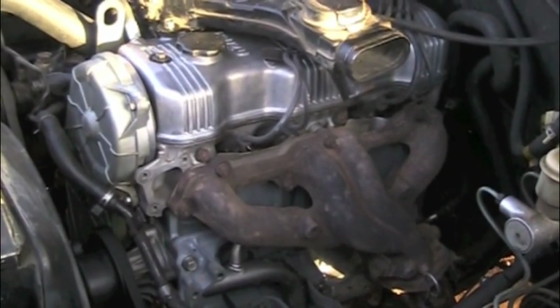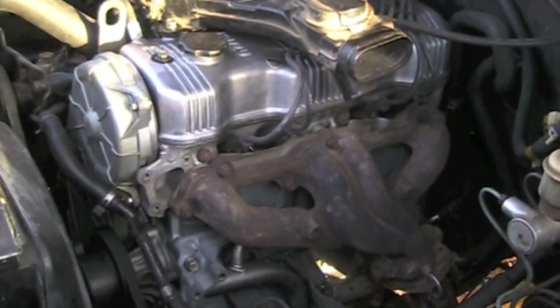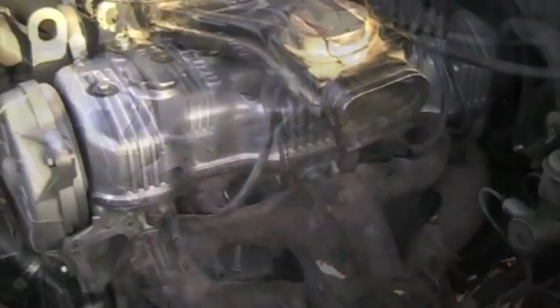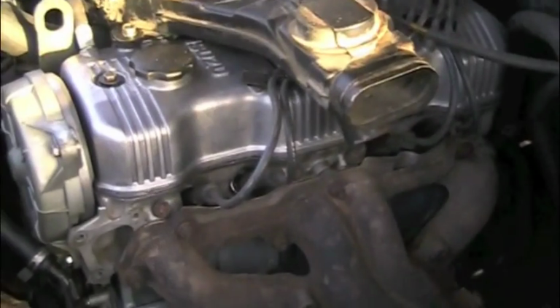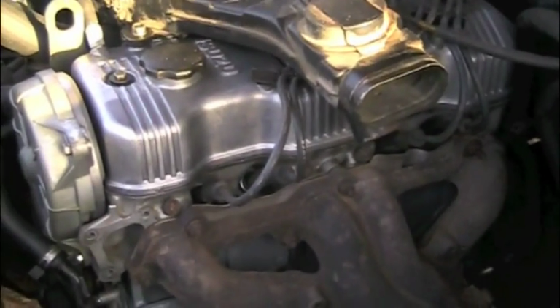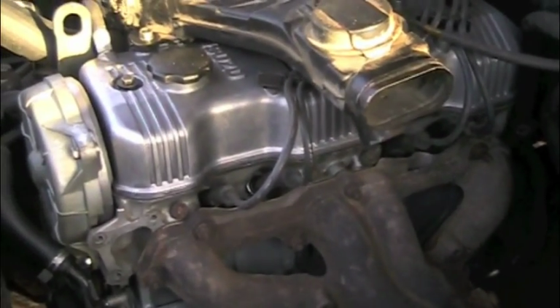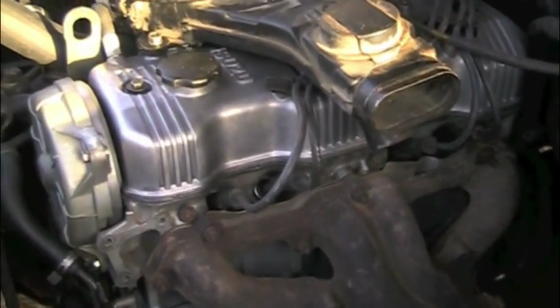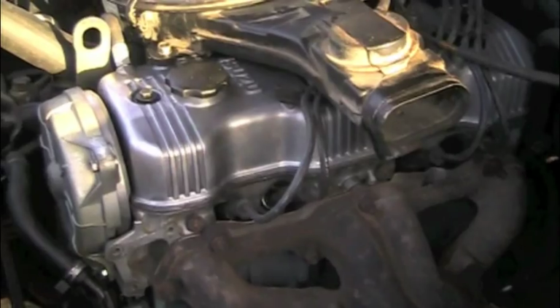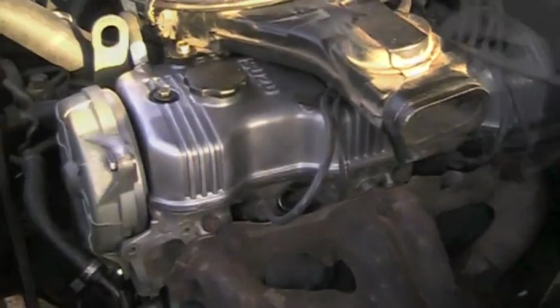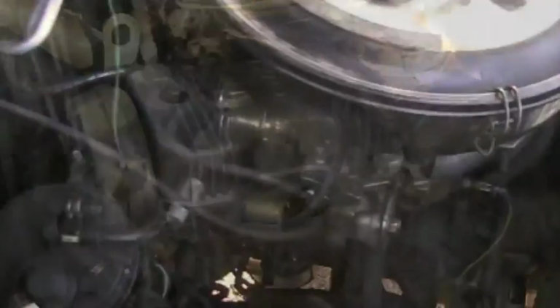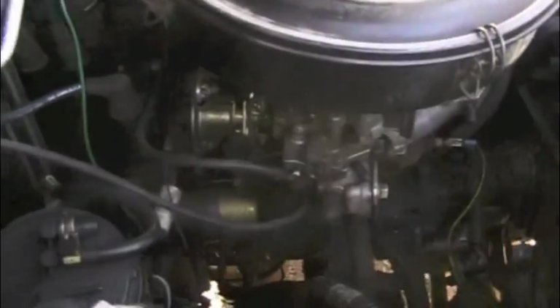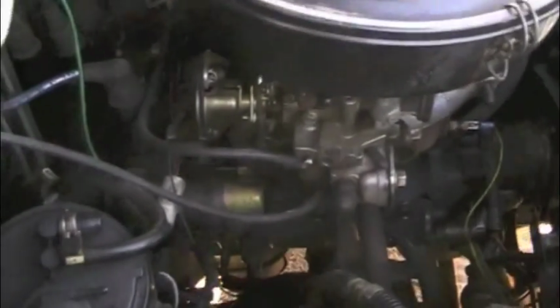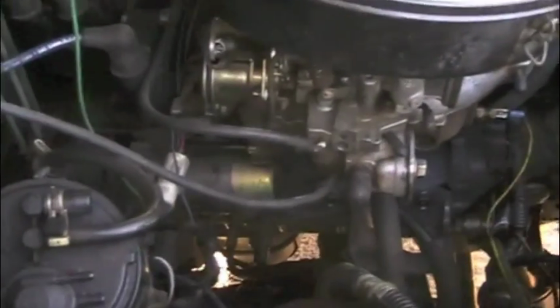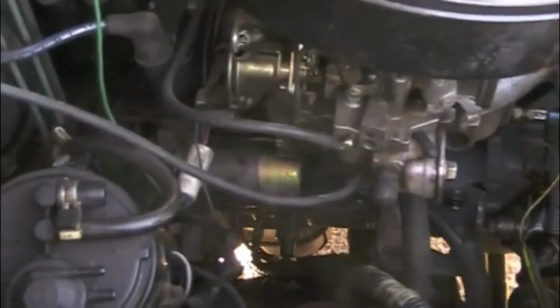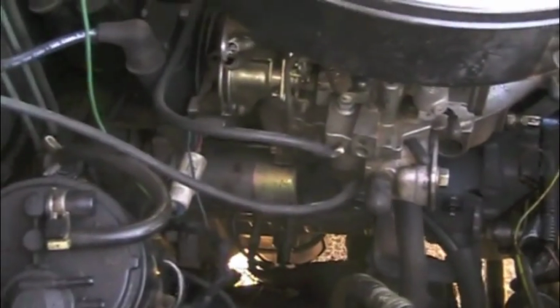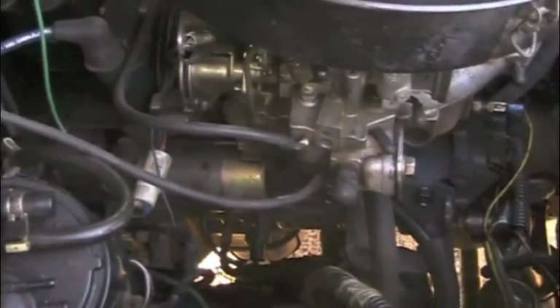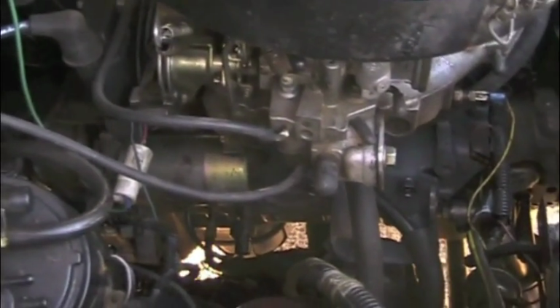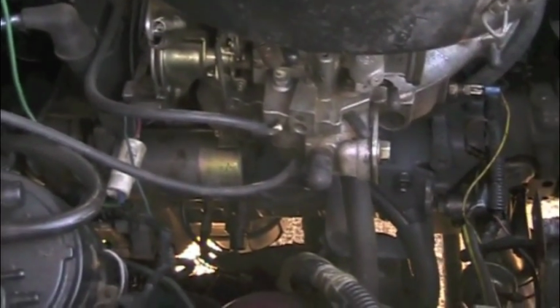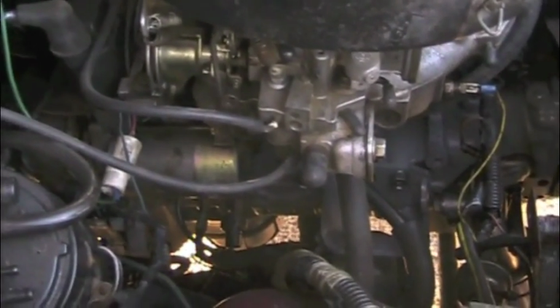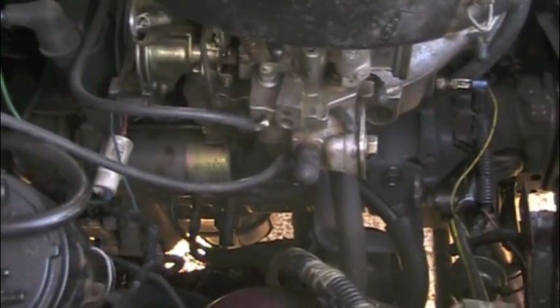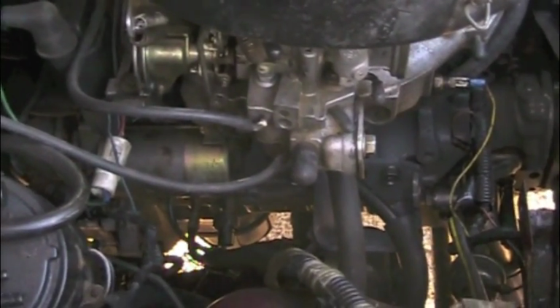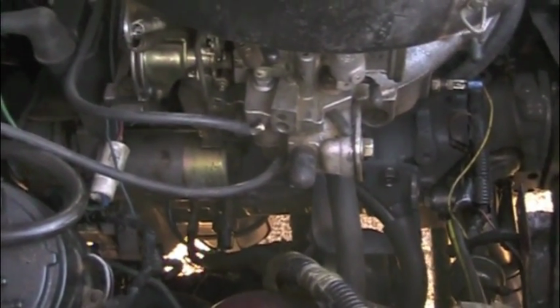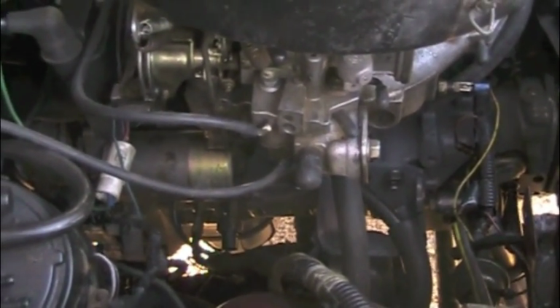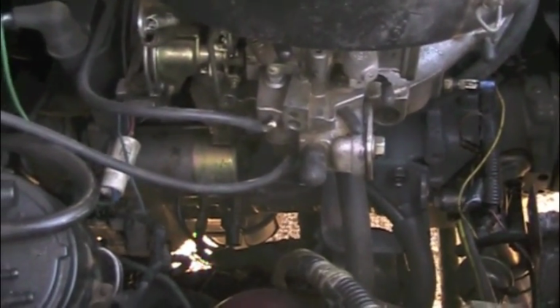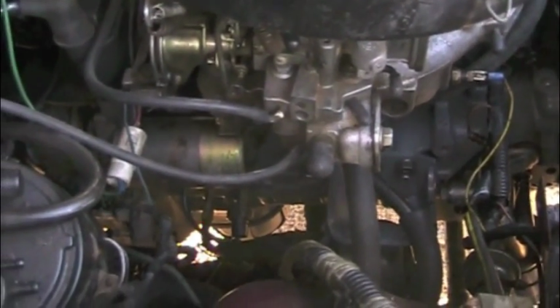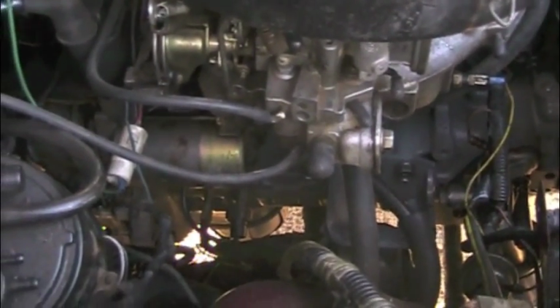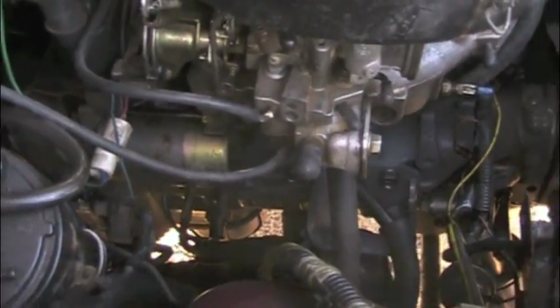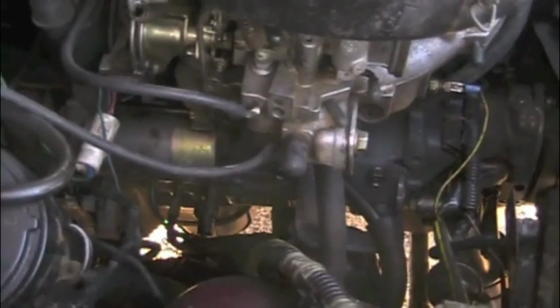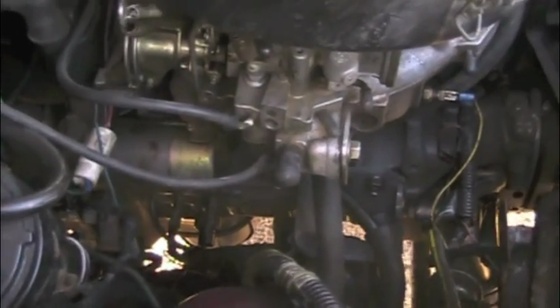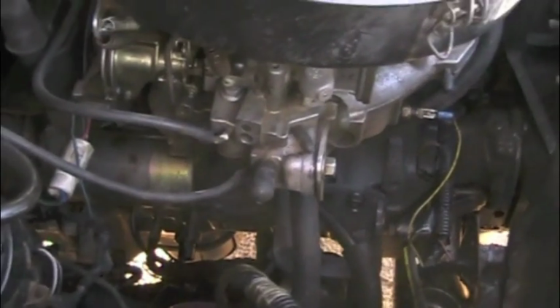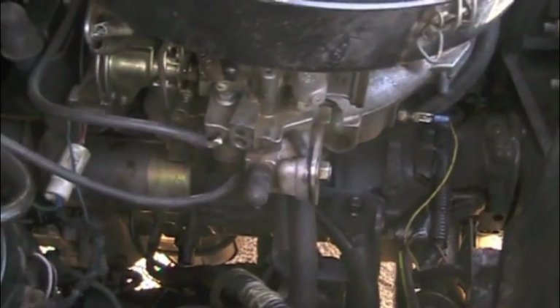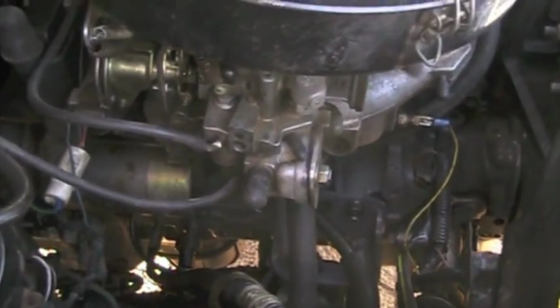It's a stock 2.6 intake and carburation from an earlier 2.3 model. It uses a mechanical fuel pump.